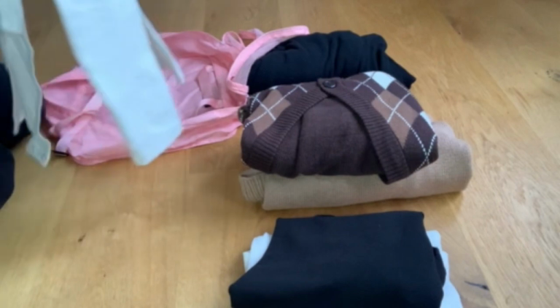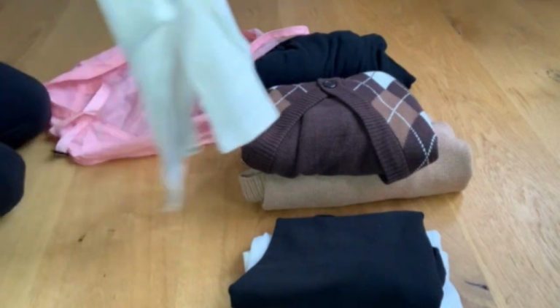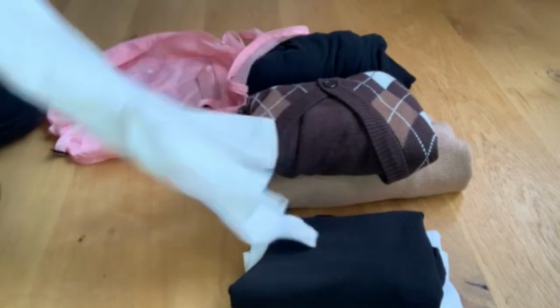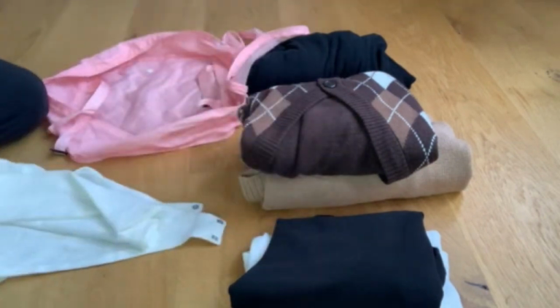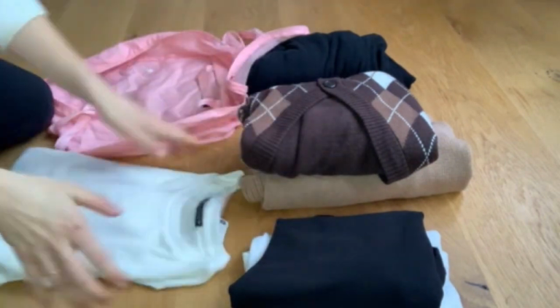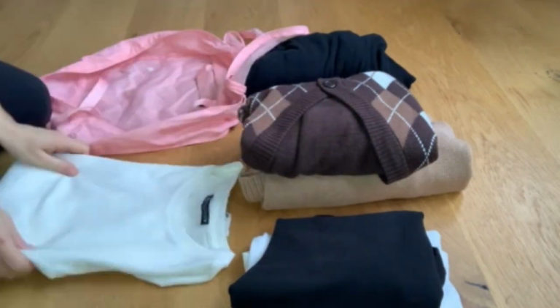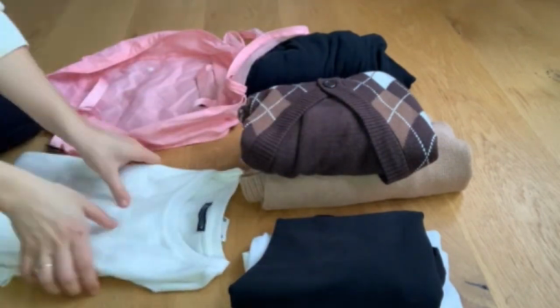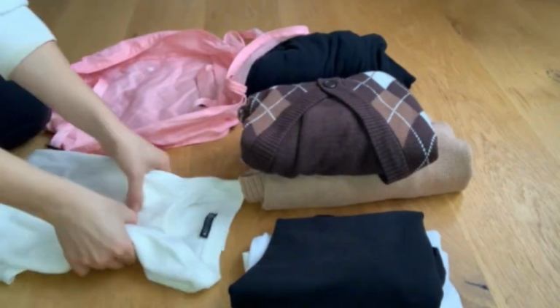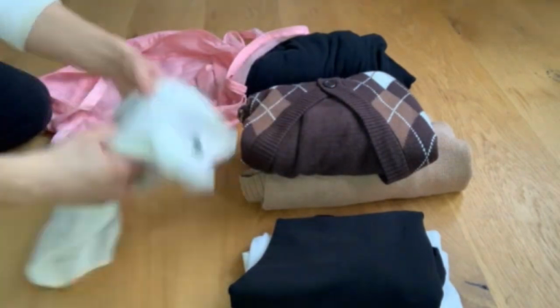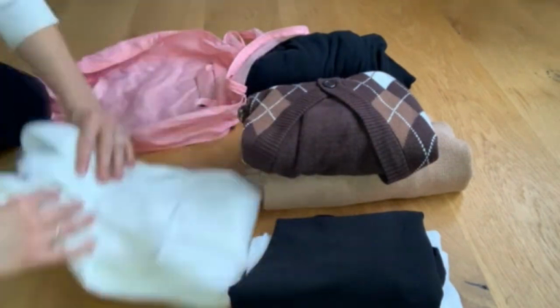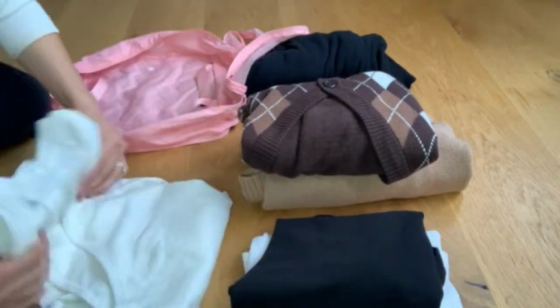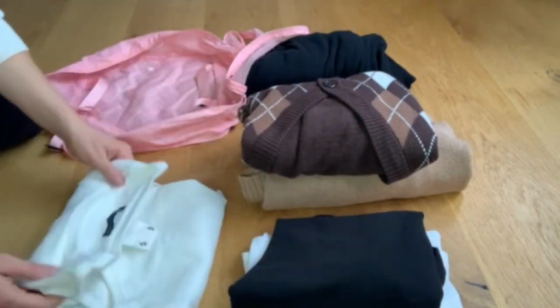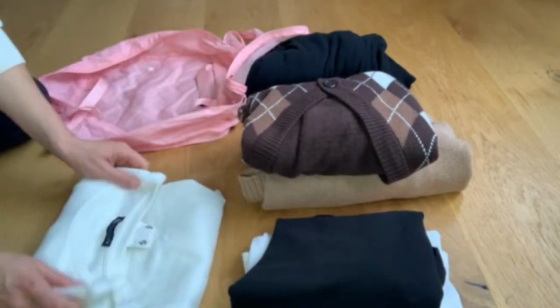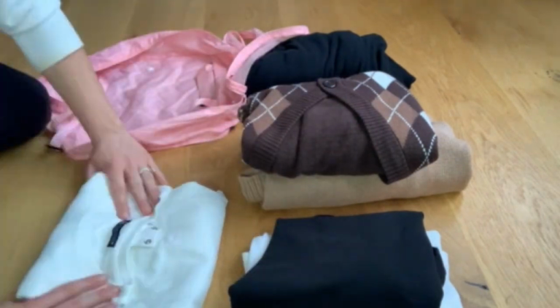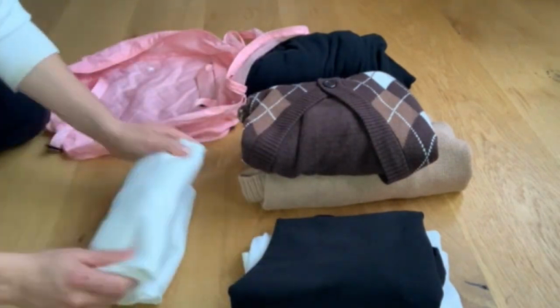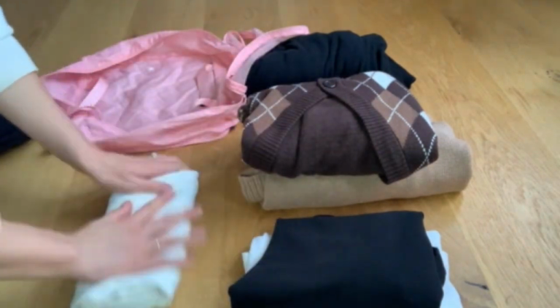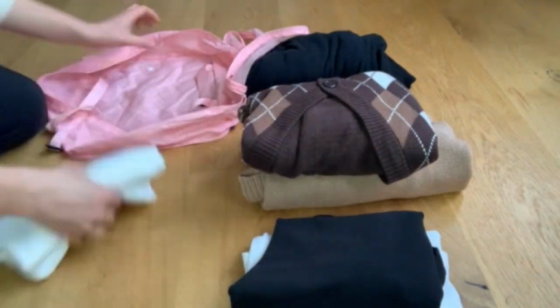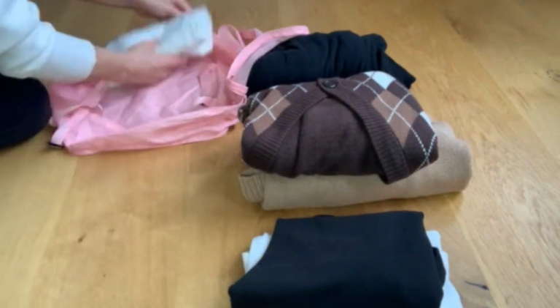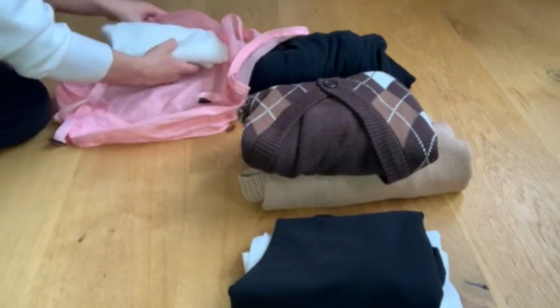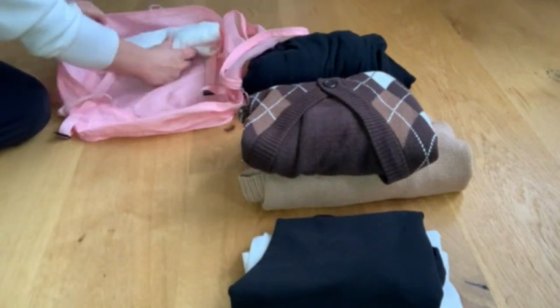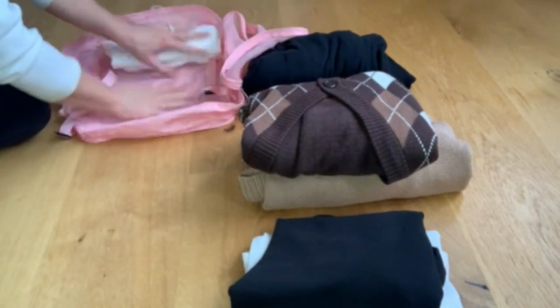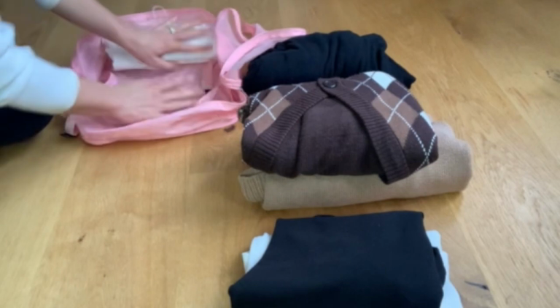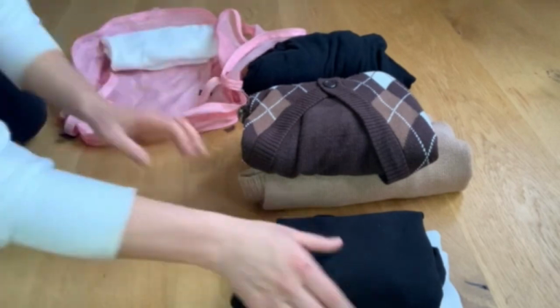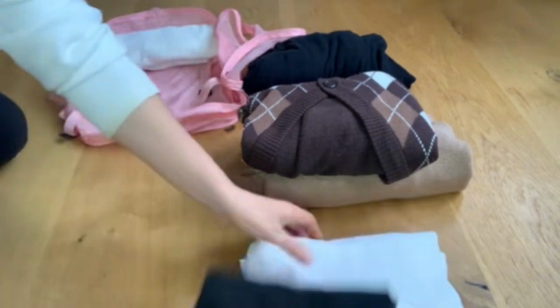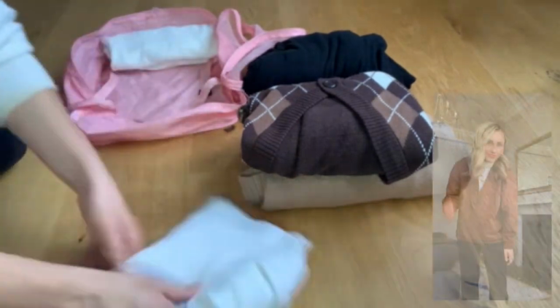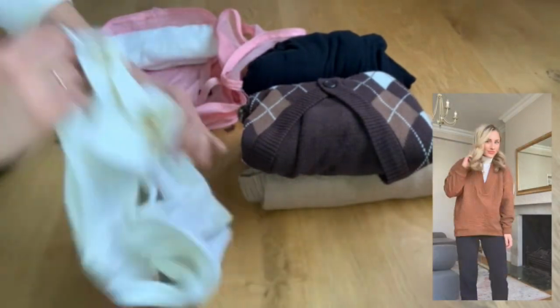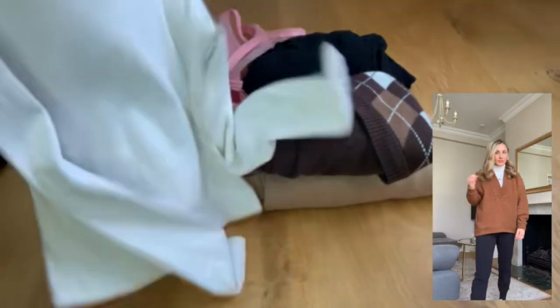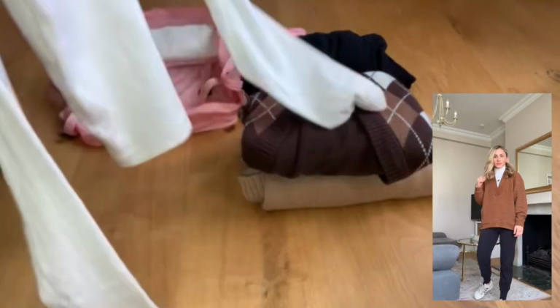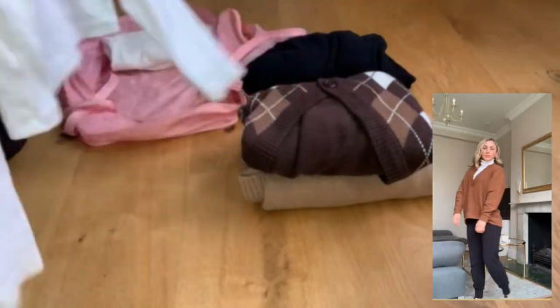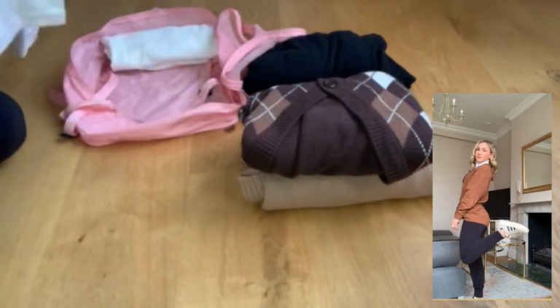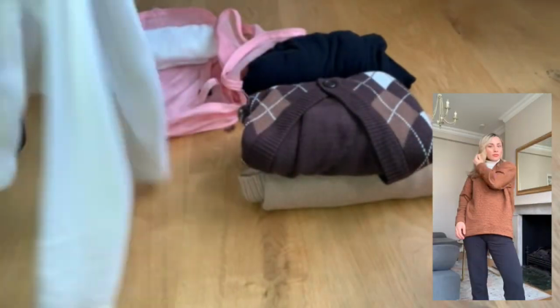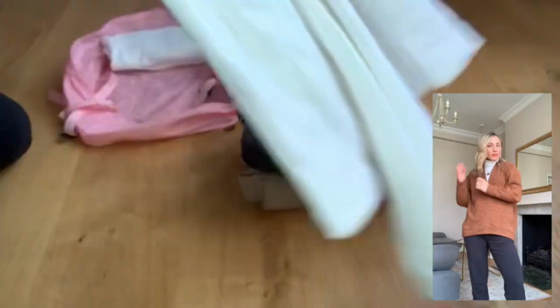For tops, I'm bringing three basic shirts, two sweaters I can use as layers, and one casual sweatshirt for lounging around. I usually make game-time decisions when deciding outfits, so it's nice to have options. However, this mindset gets me in trouble sometimes as I can become a serious overpacker if I don't take the time to walk through what I'm doing on my trip.